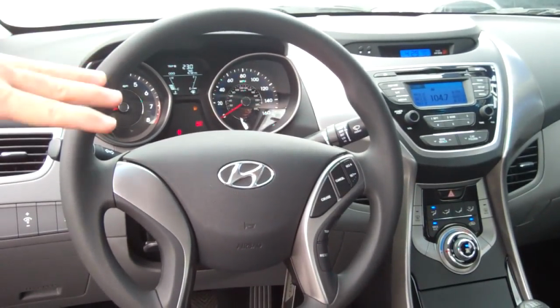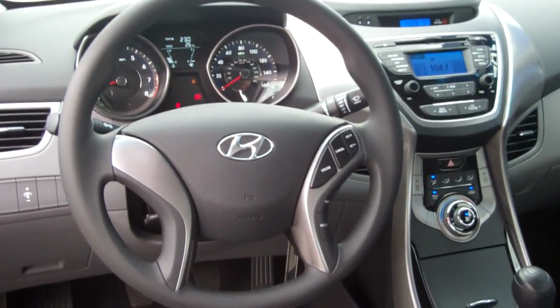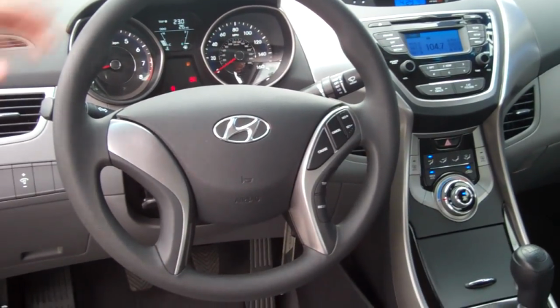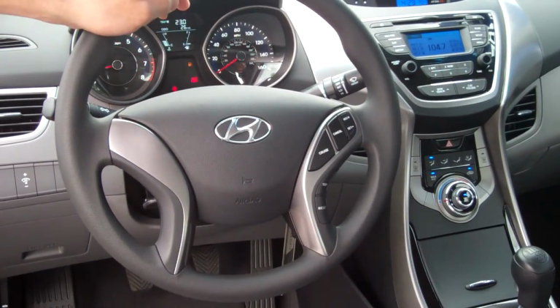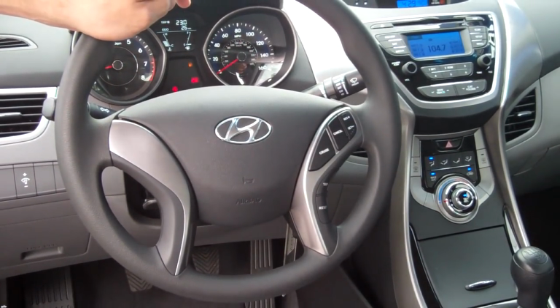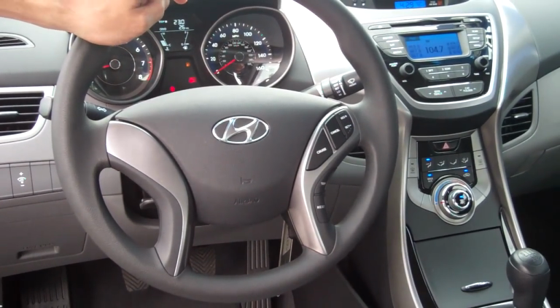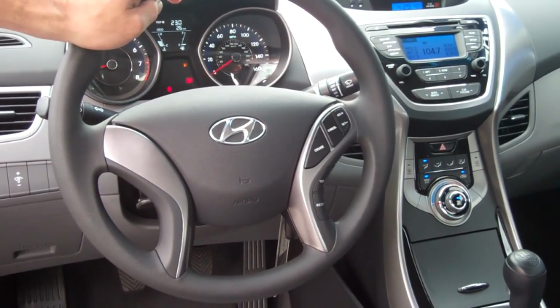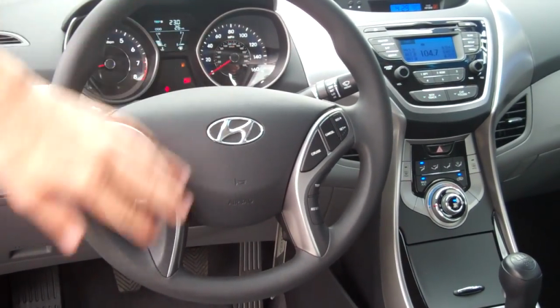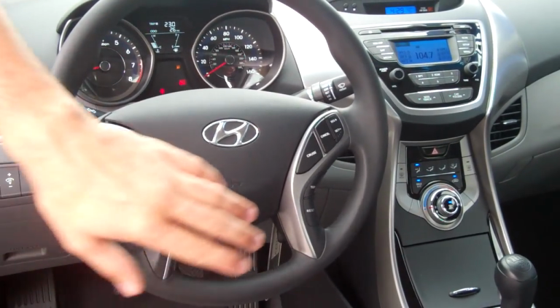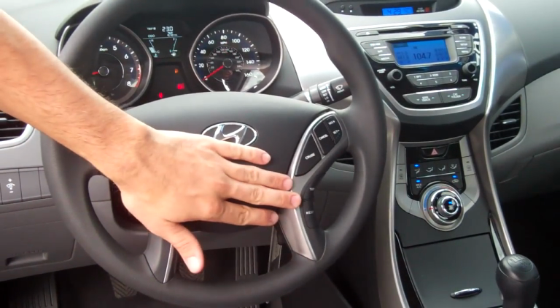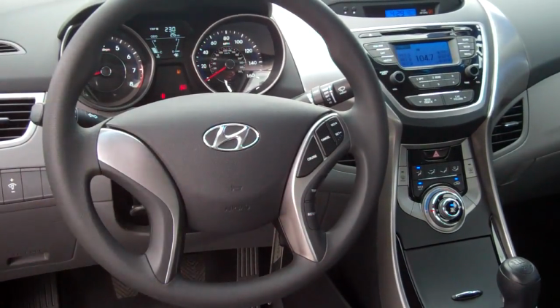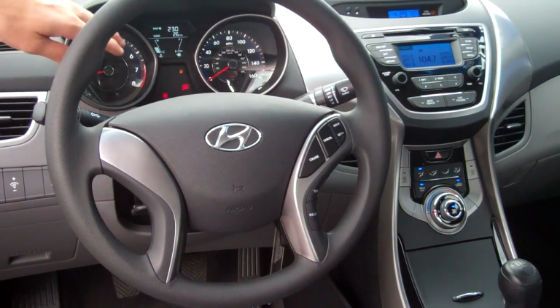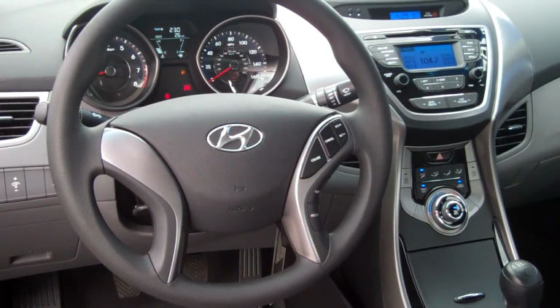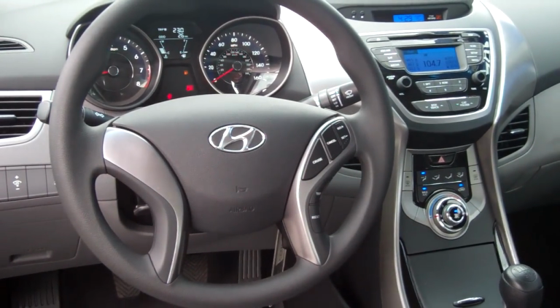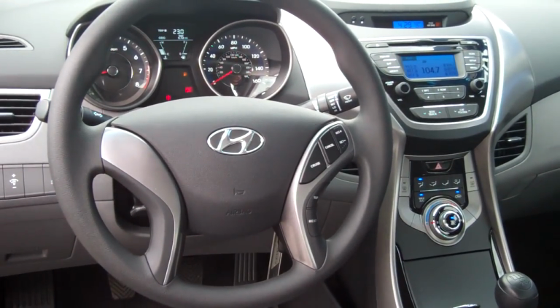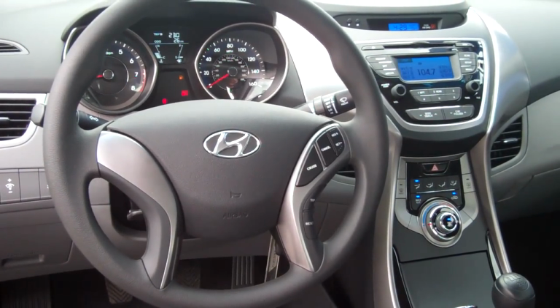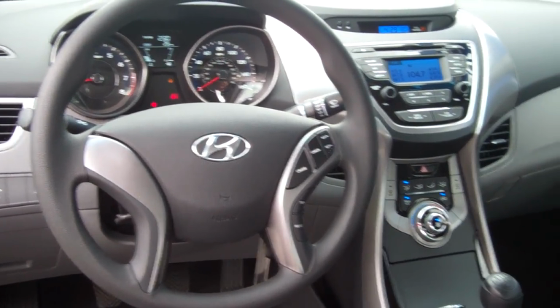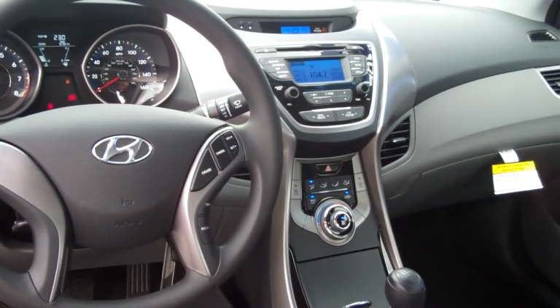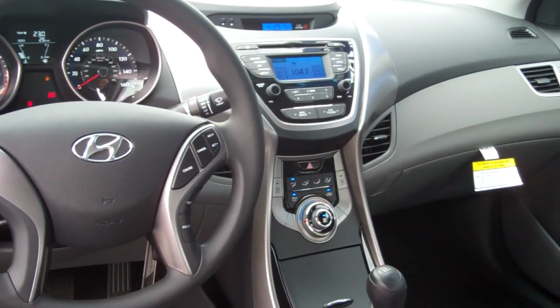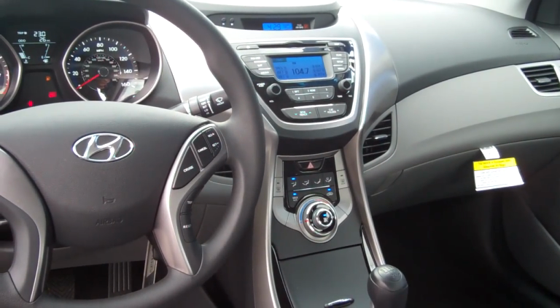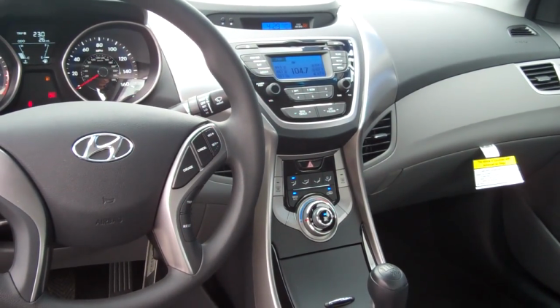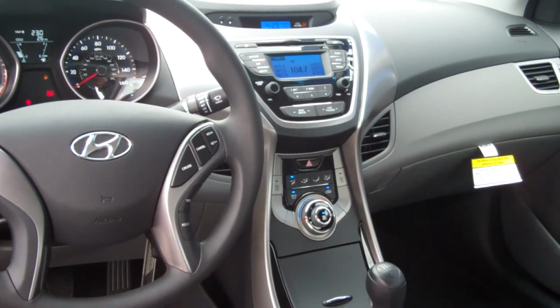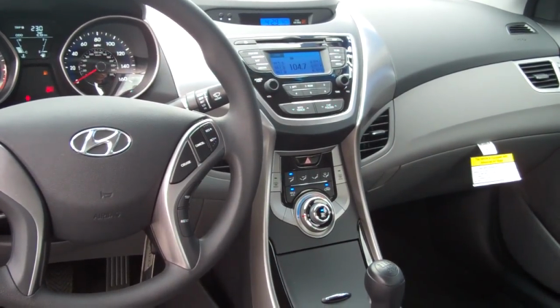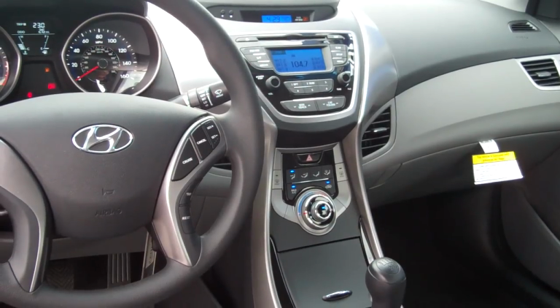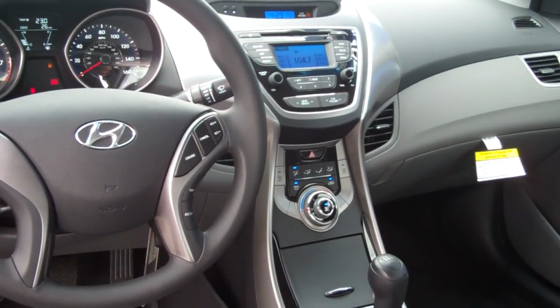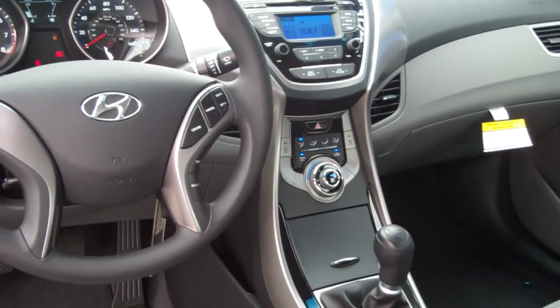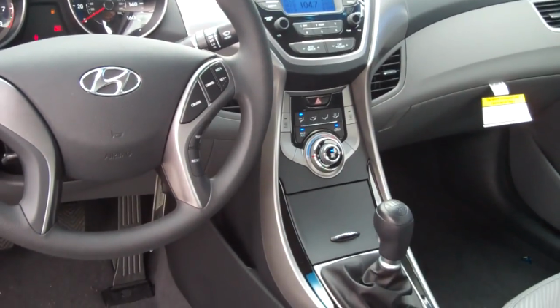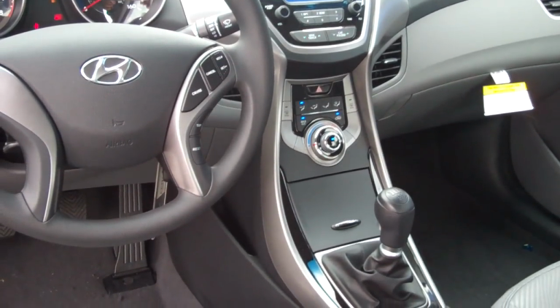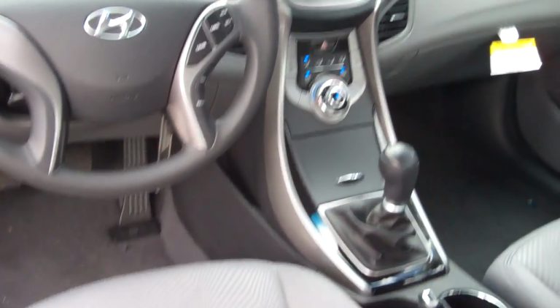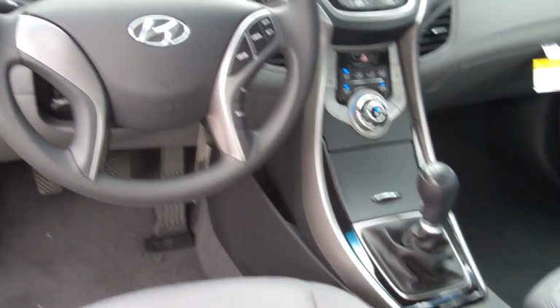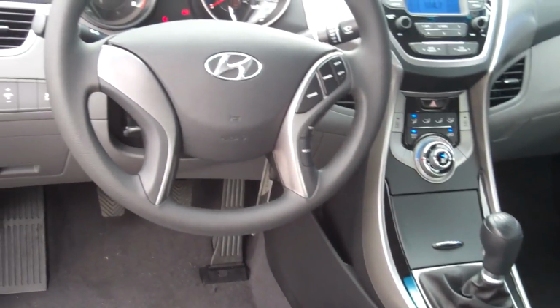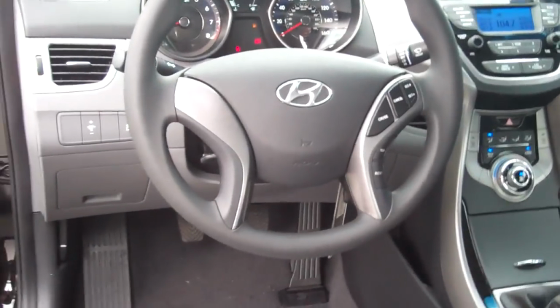You've got your cruise control steering wheel for your safety and convenience. You've also got your trip function for your onboard computer system. You have AM, FM, XM, CD player, iPod hookups, and even USB hookups, so you can hook your computer up for road trips and things like that.